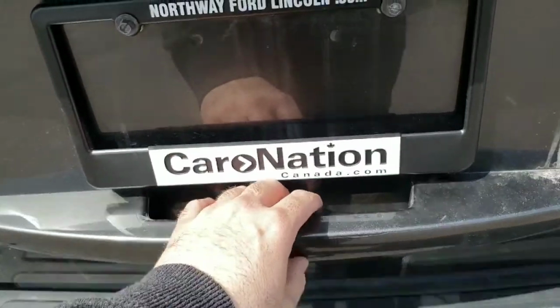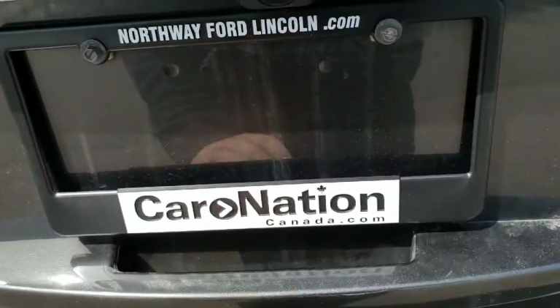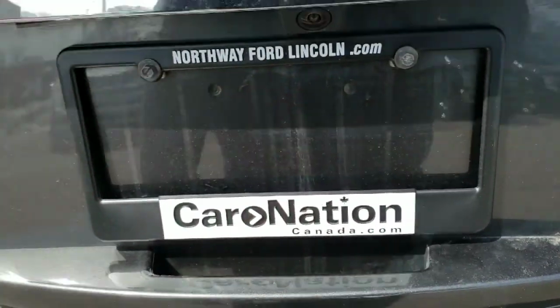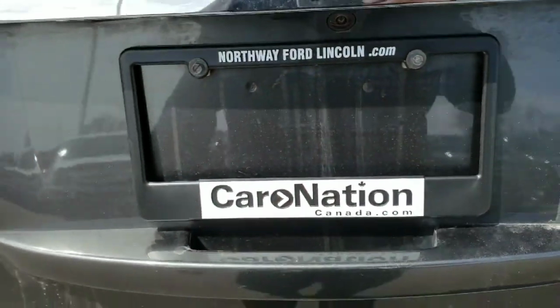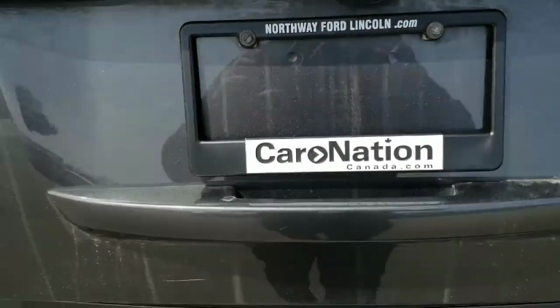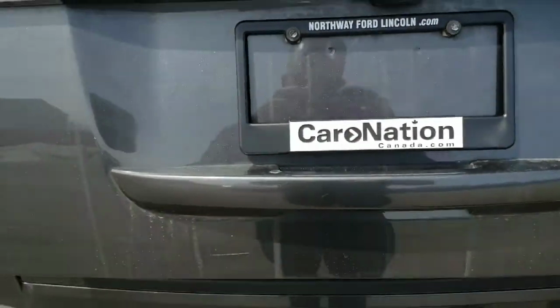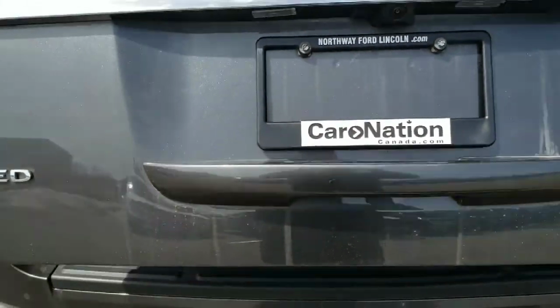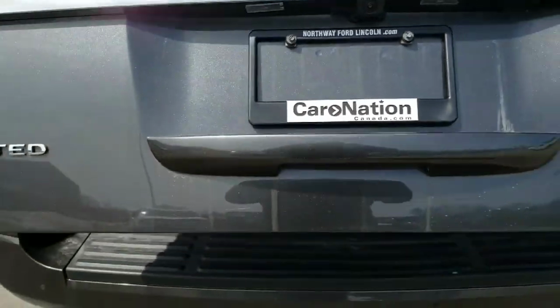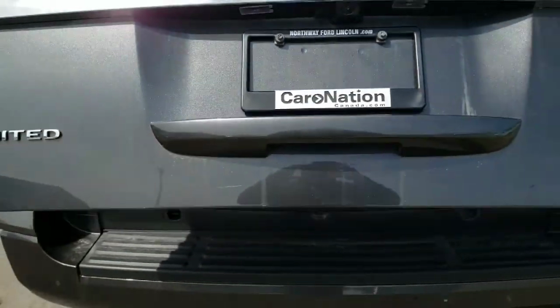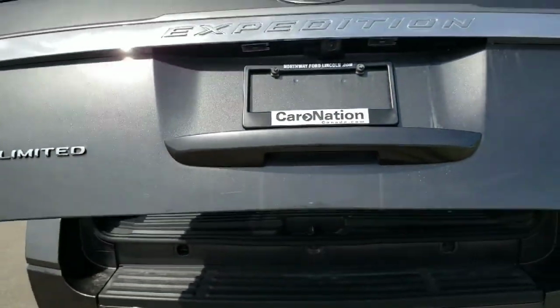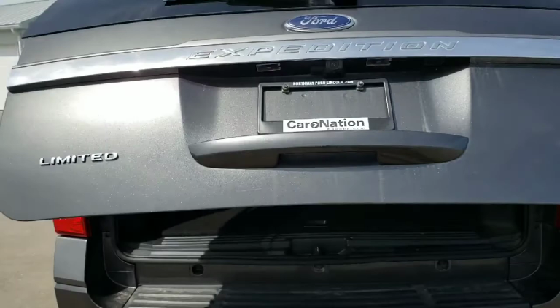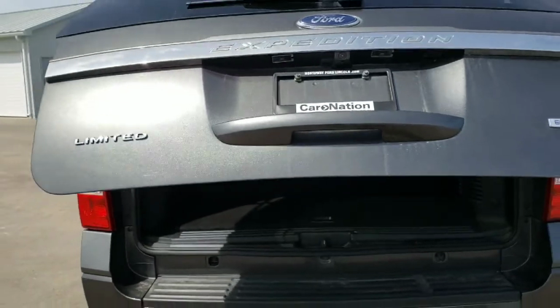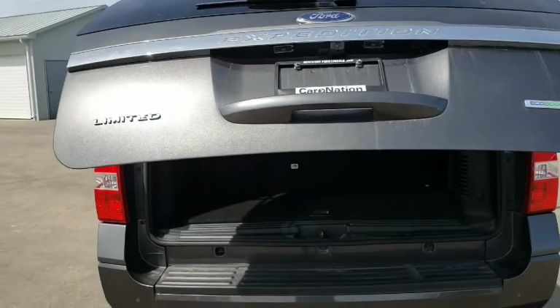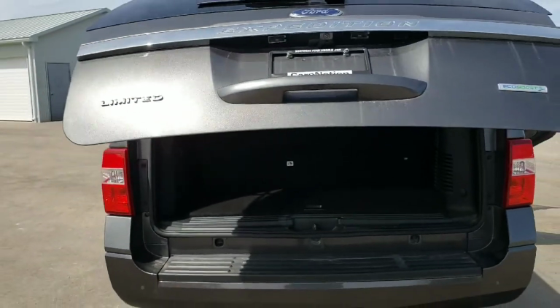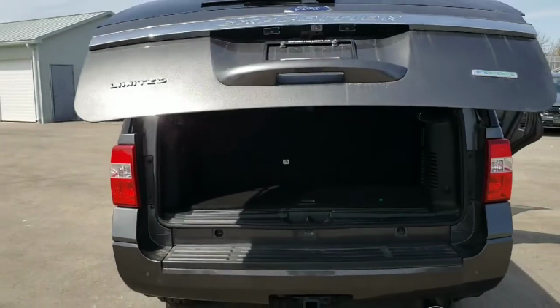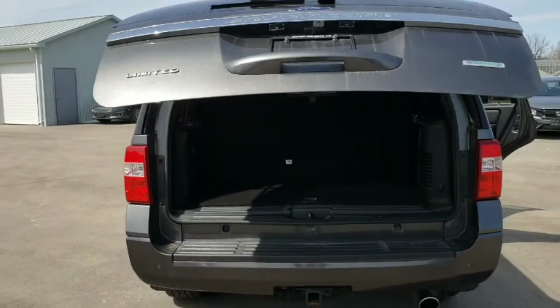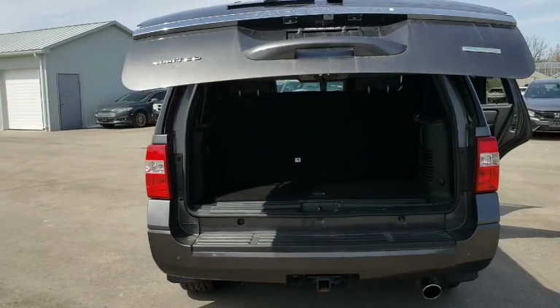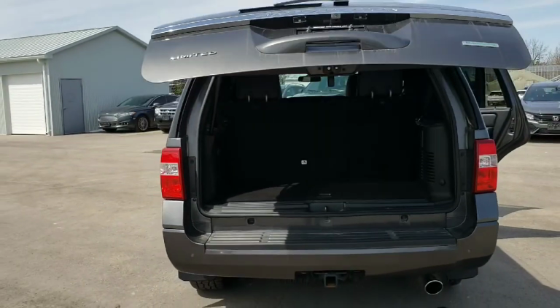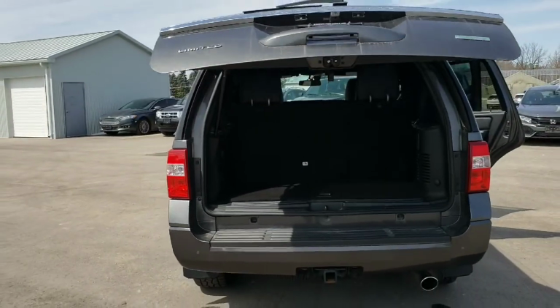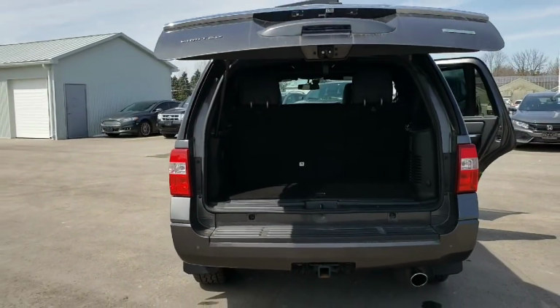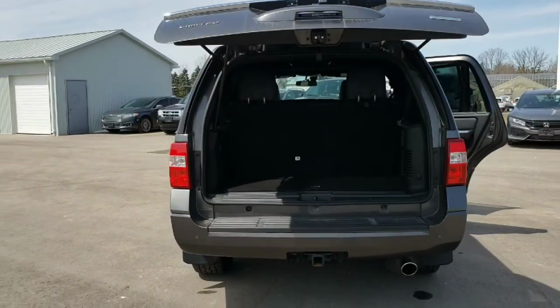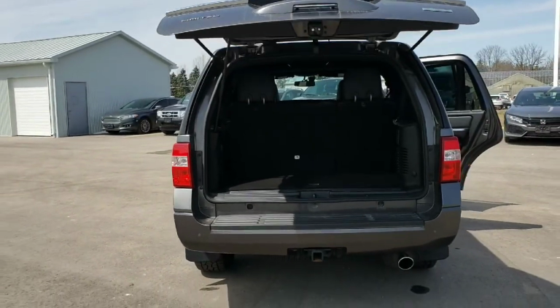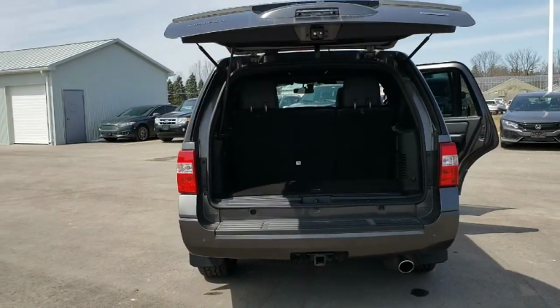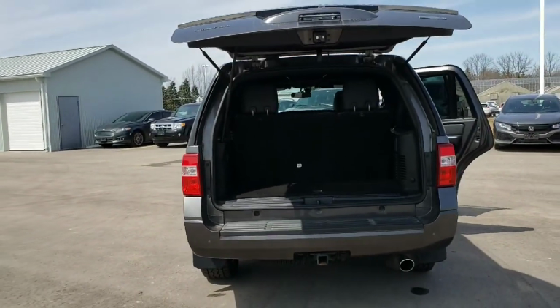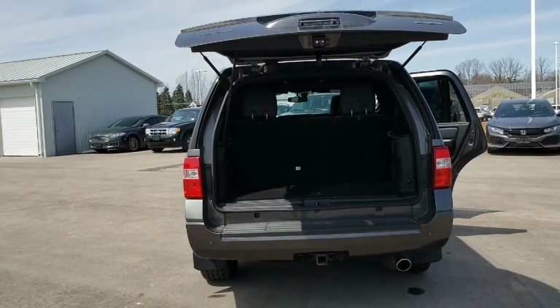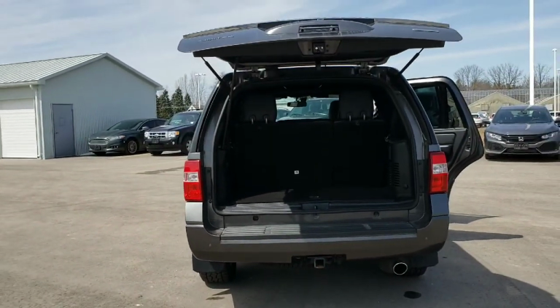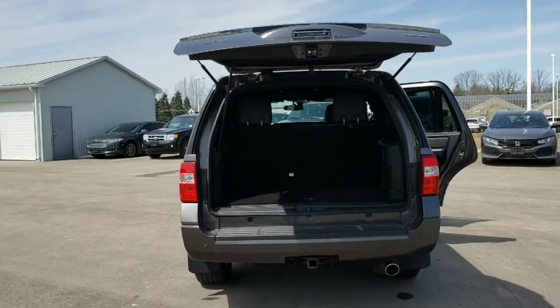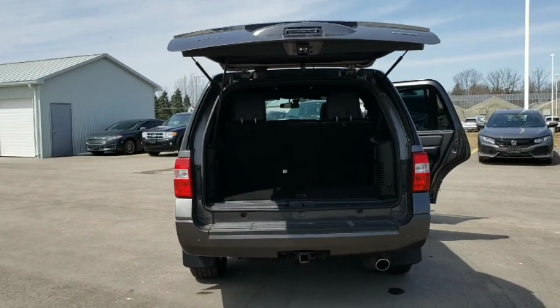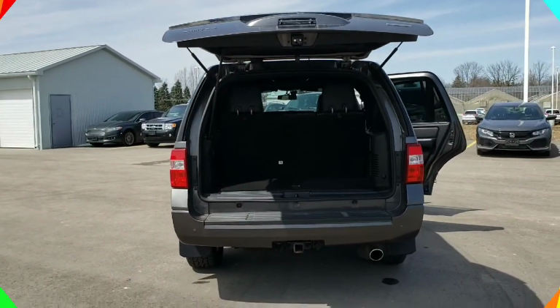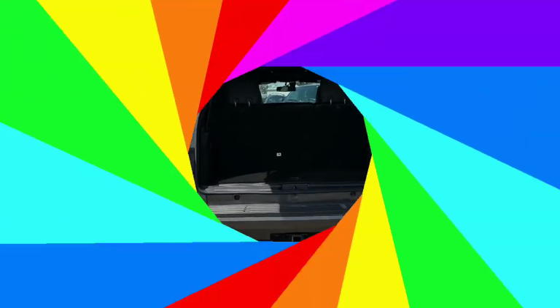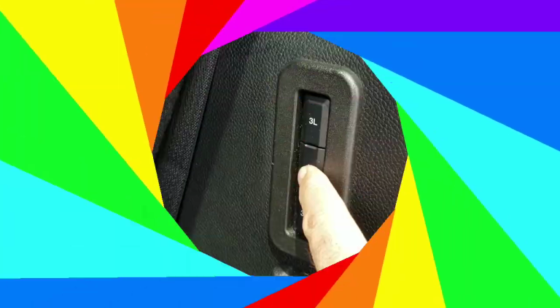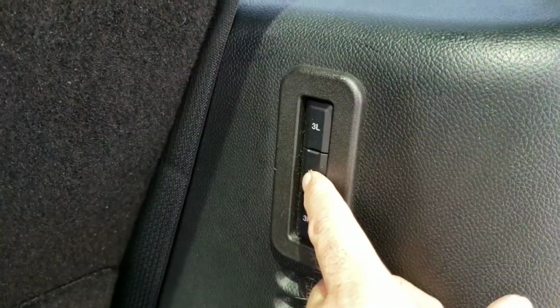Power liftgate as well — easy access to your cargo. You can operate it from the fob or just a one-button touch, so there's no heavy tailgate to lift or pull down.